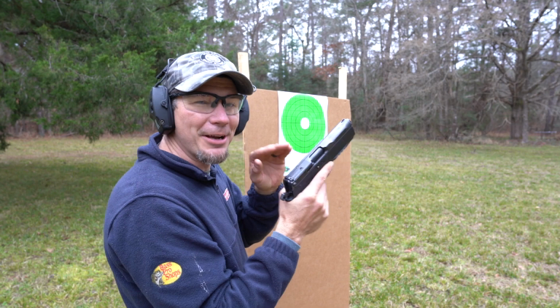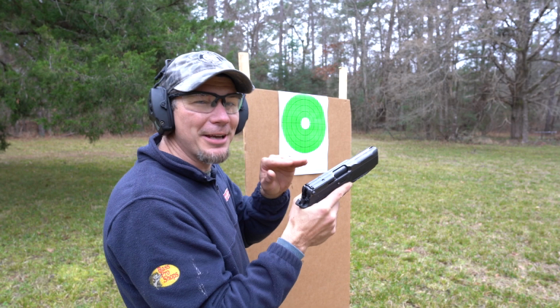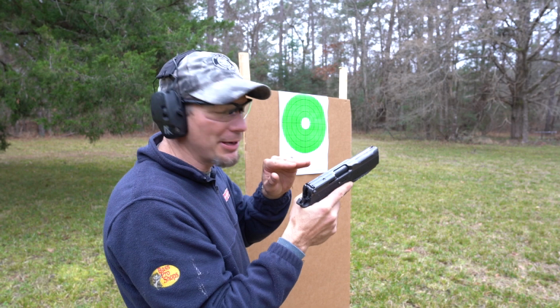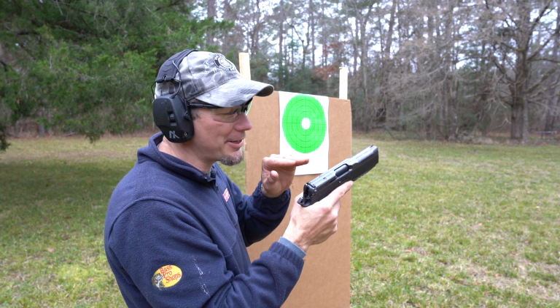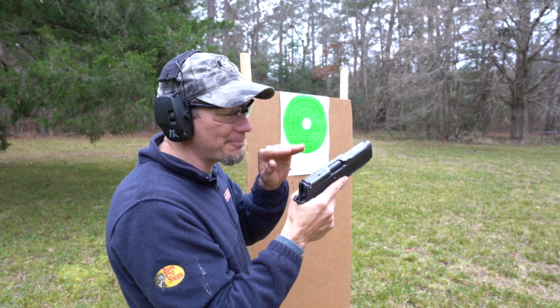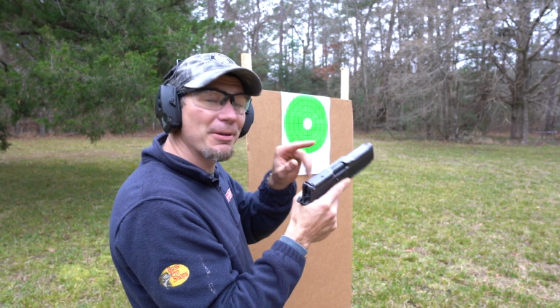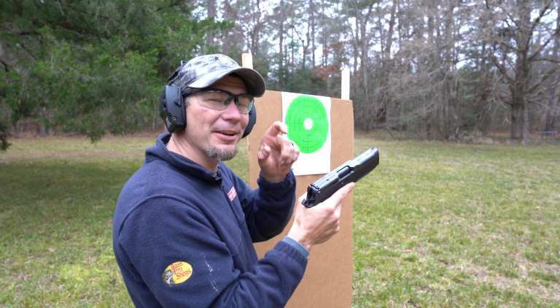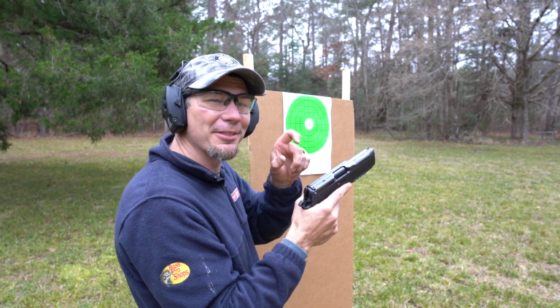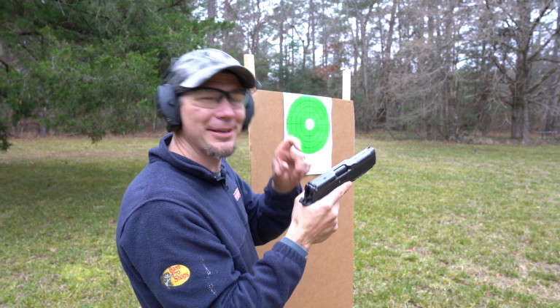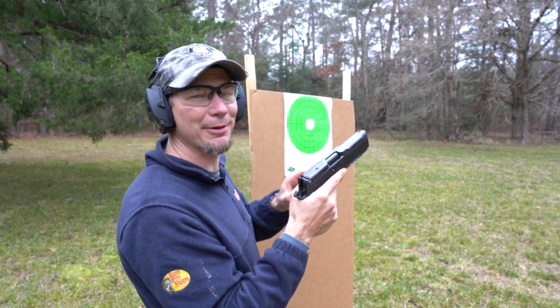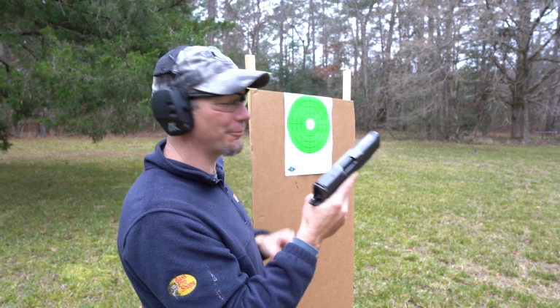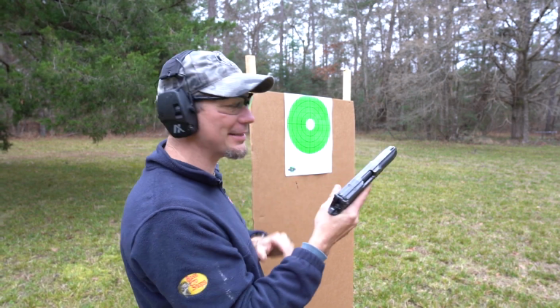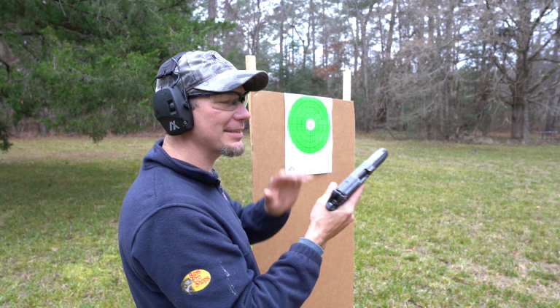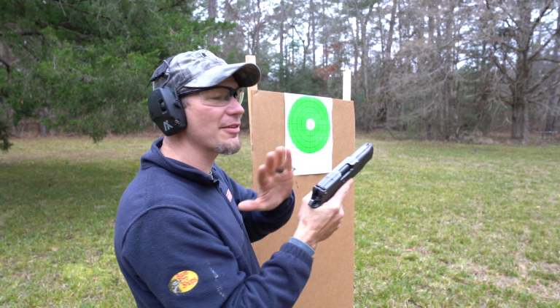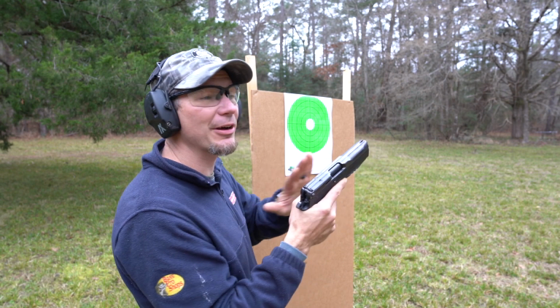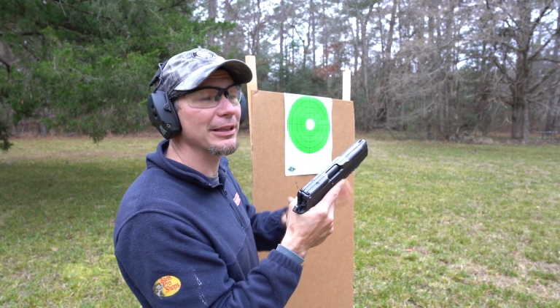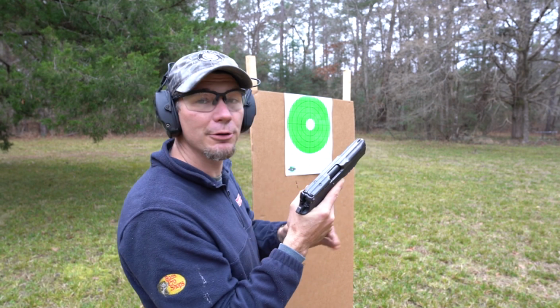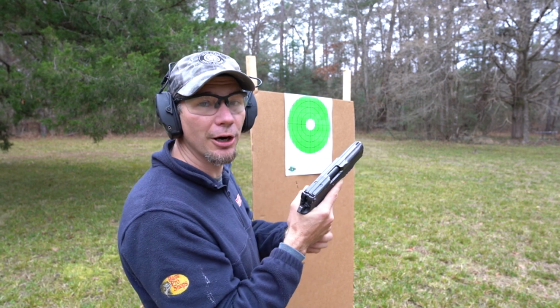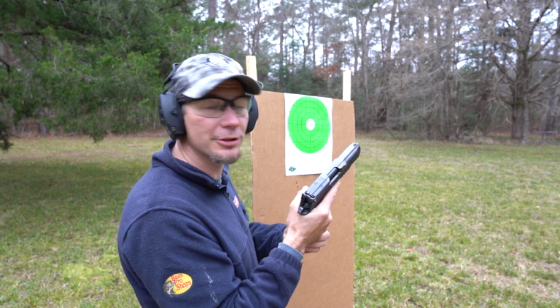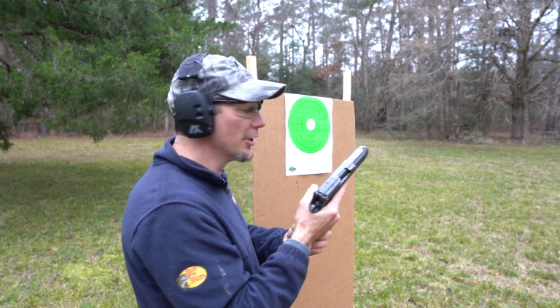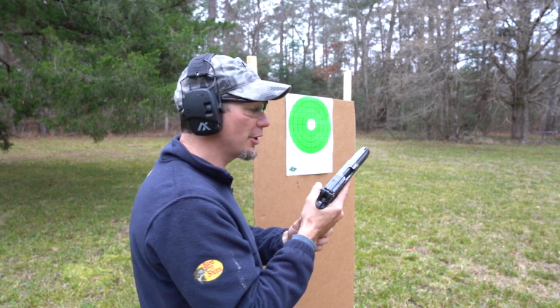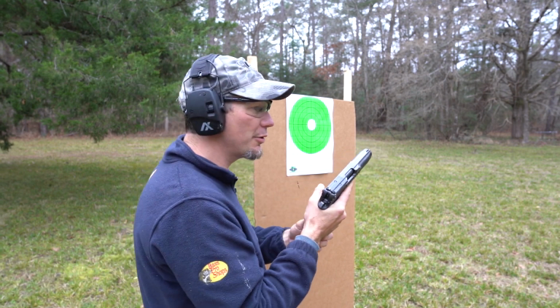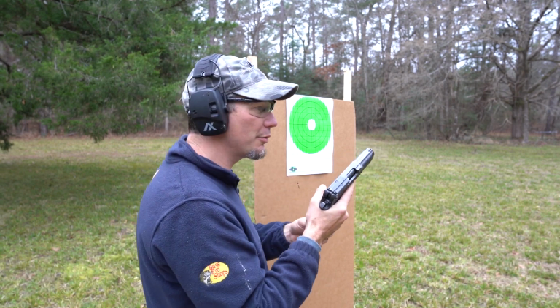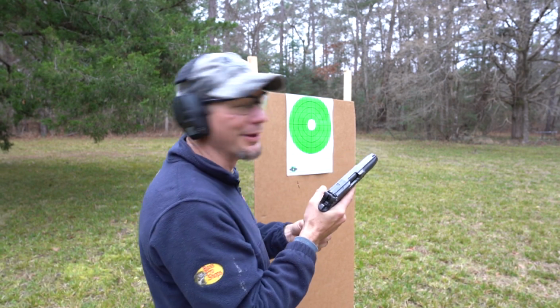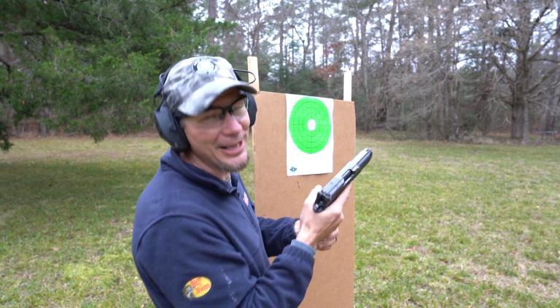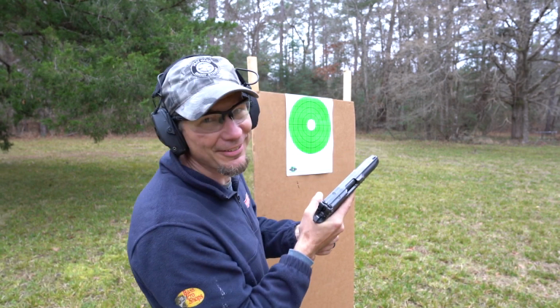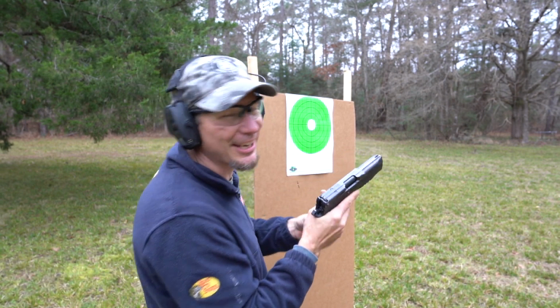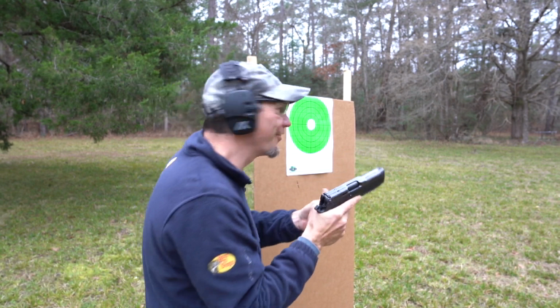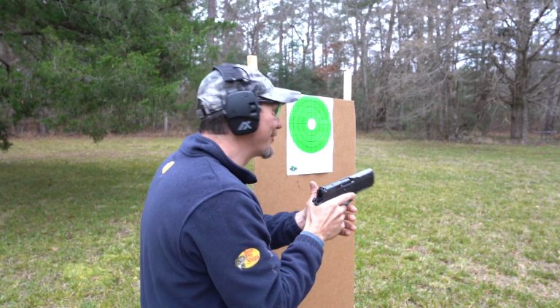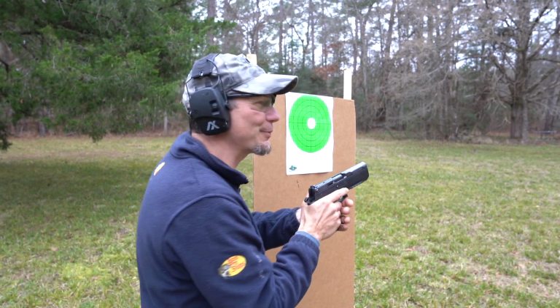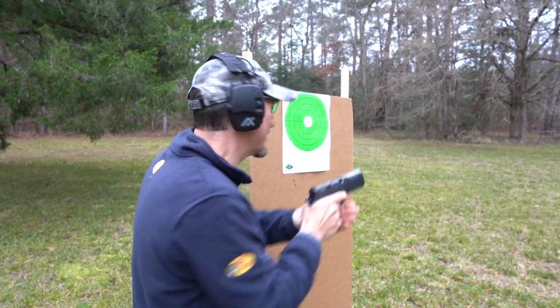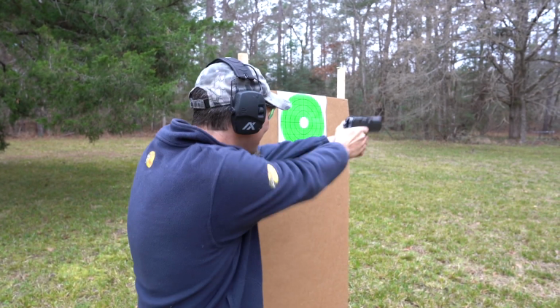9mm with our little 3D printed weight. This is a very low charge, so it may not even cycle all the way in the first place. Let's see.